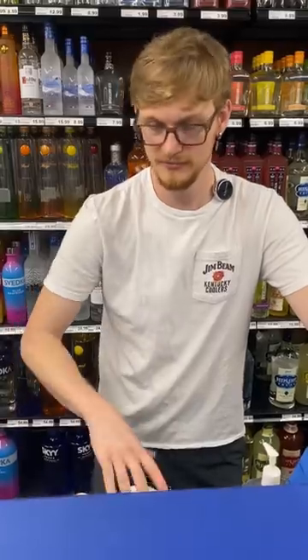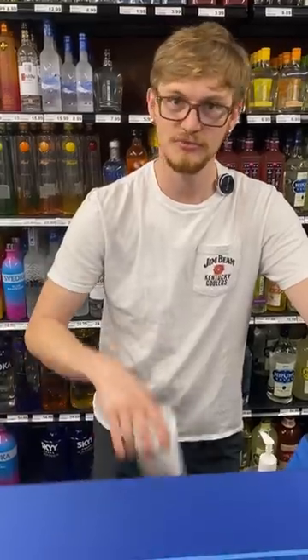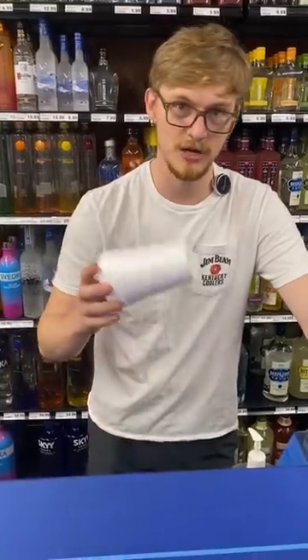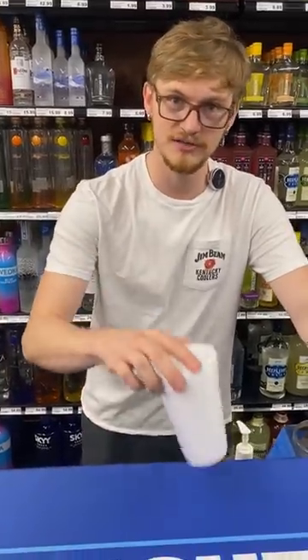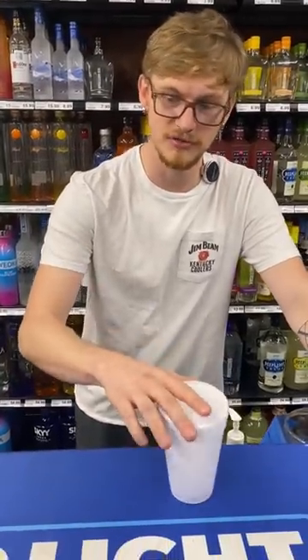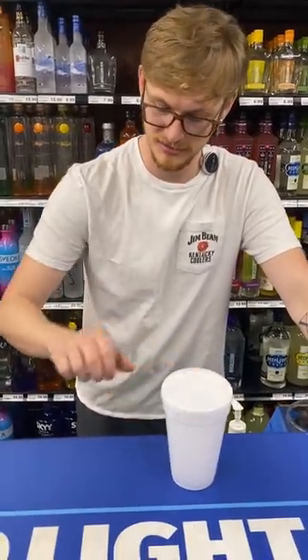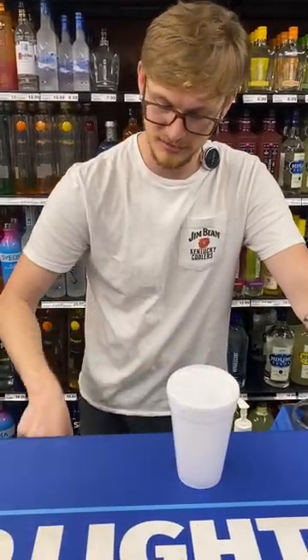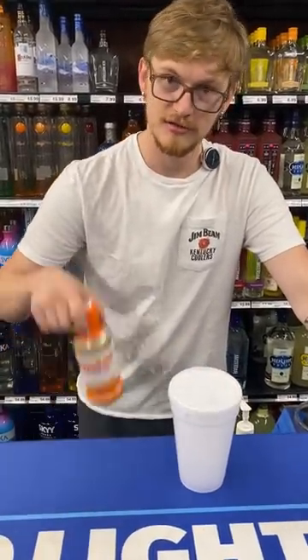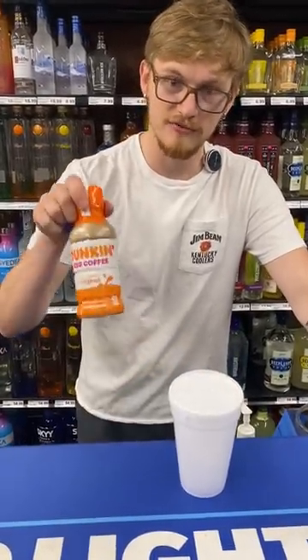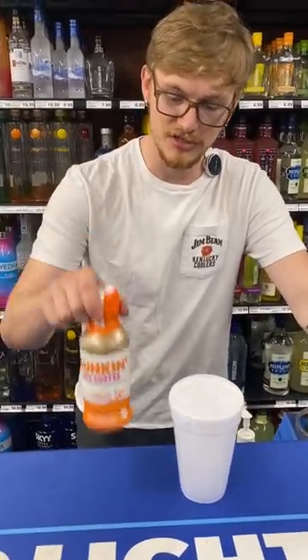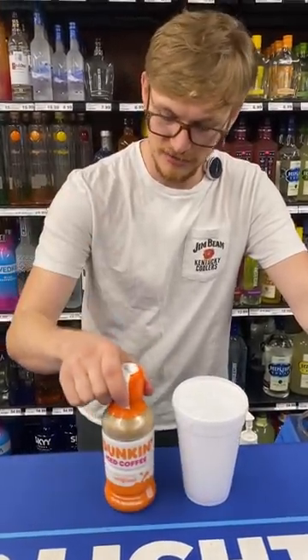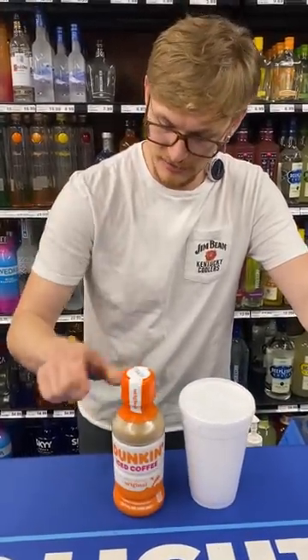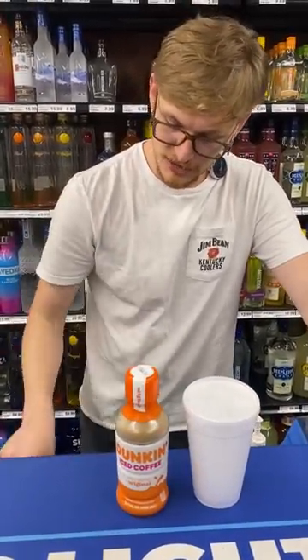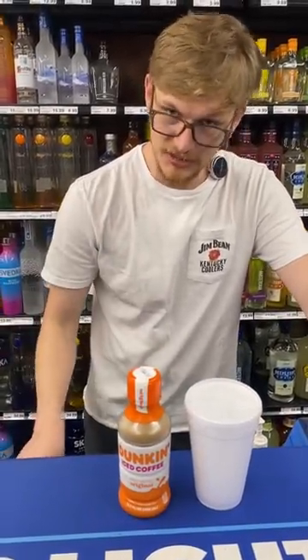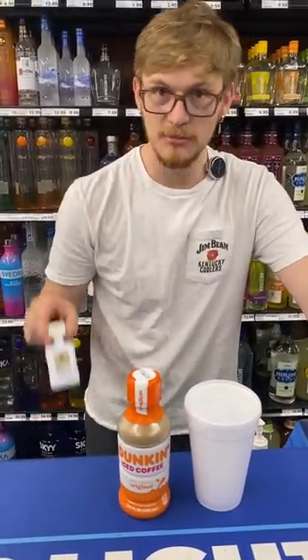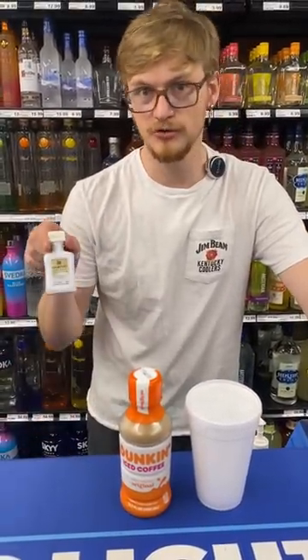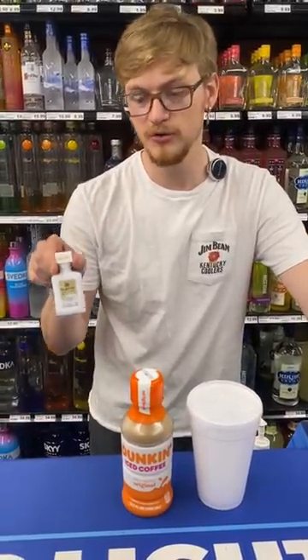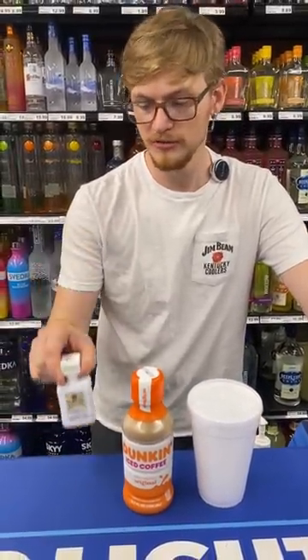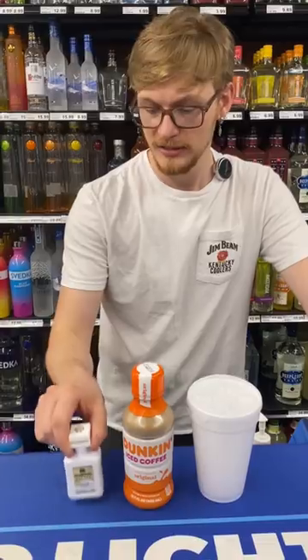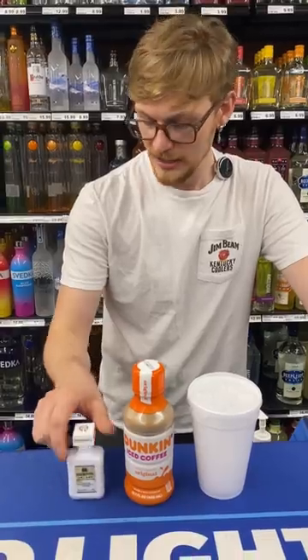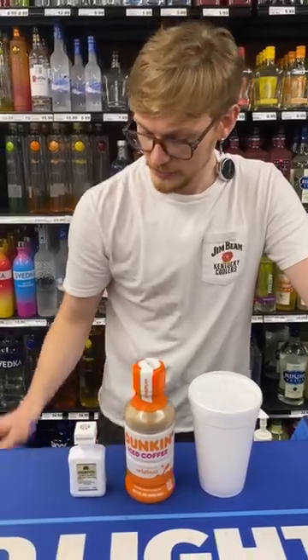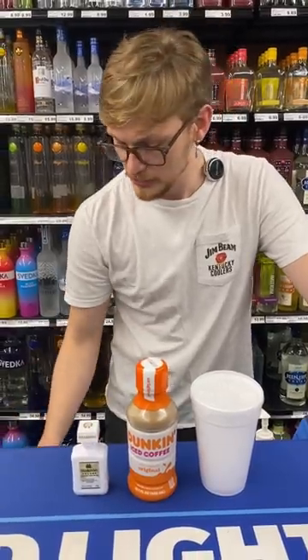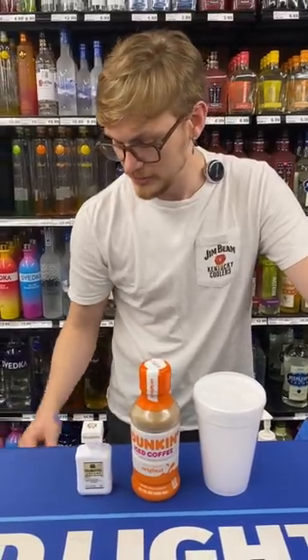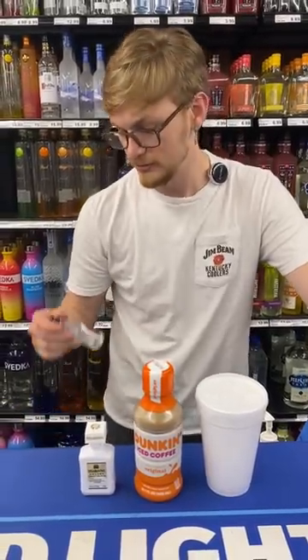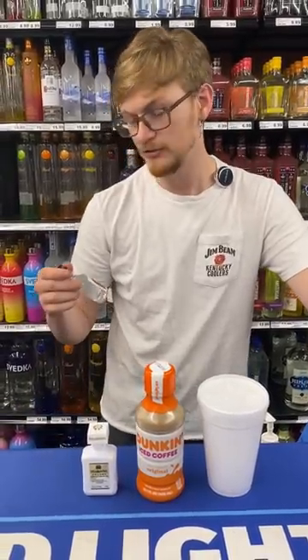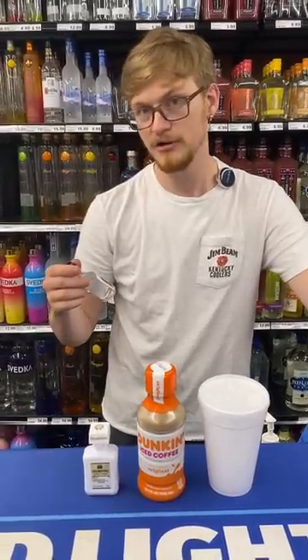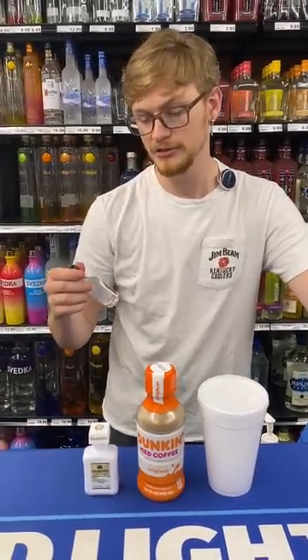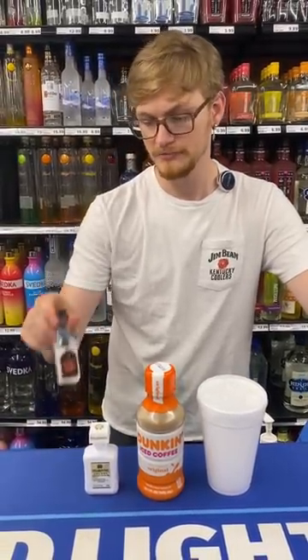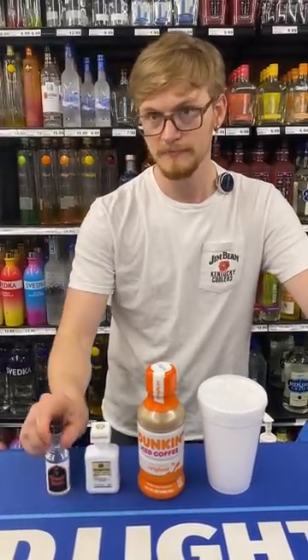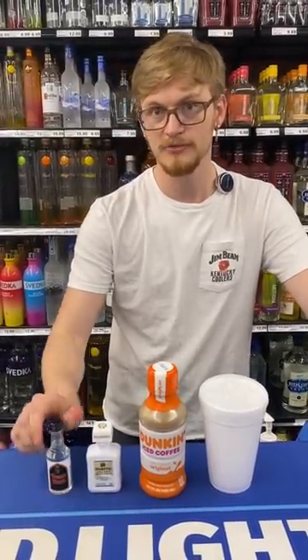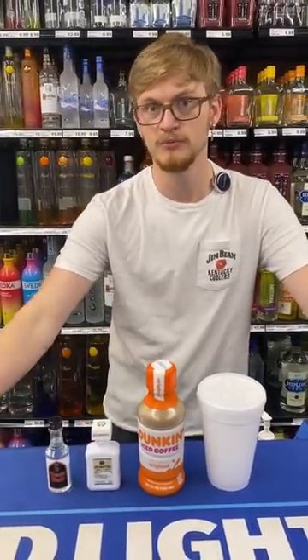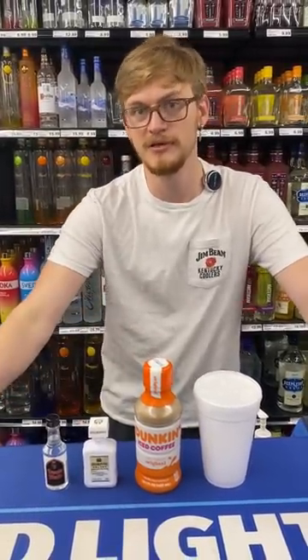Grab yourself a cup of ice of course, your favorite iced coffee, splash in some amaretto cream liqueur, and then to raise your spirits and lower your inhibitions, throw in some rumple mints.